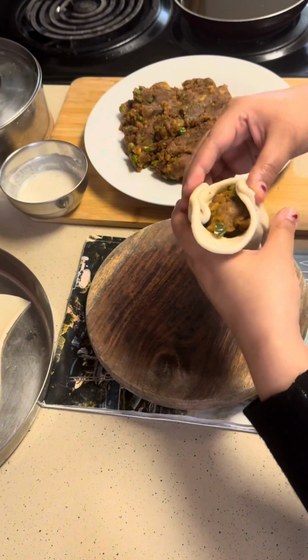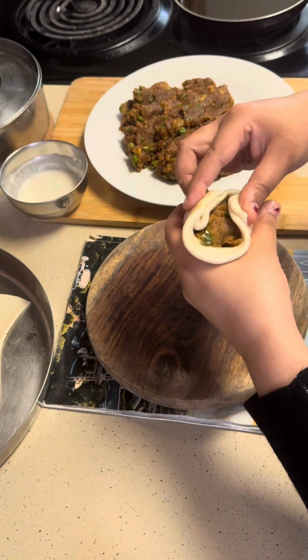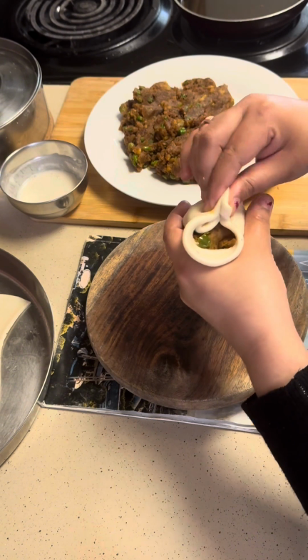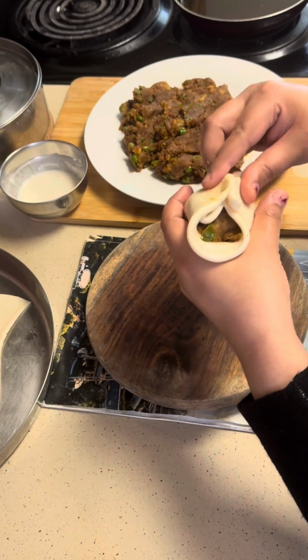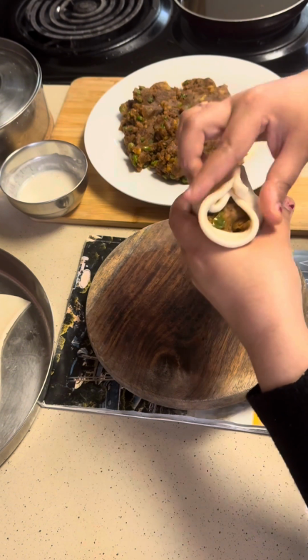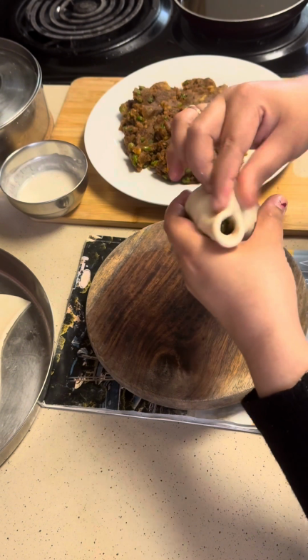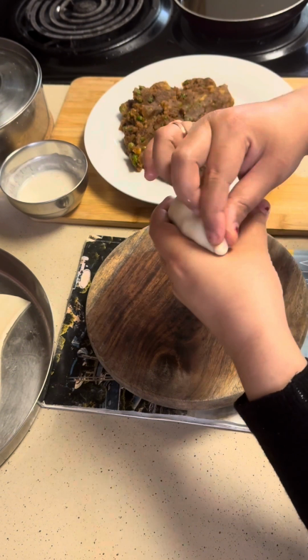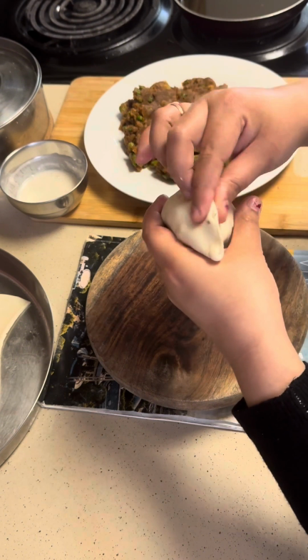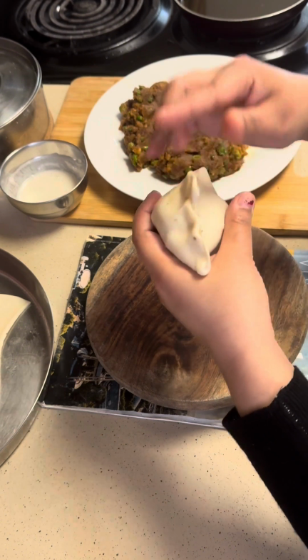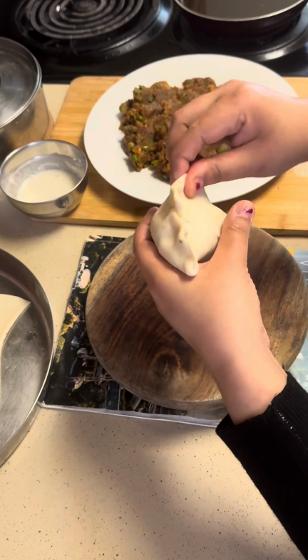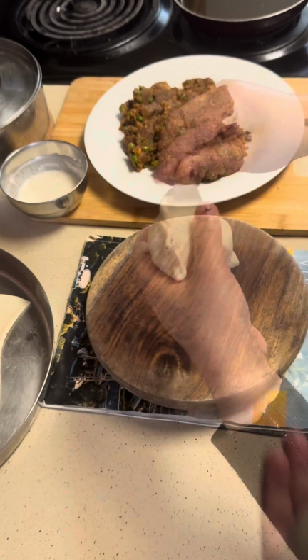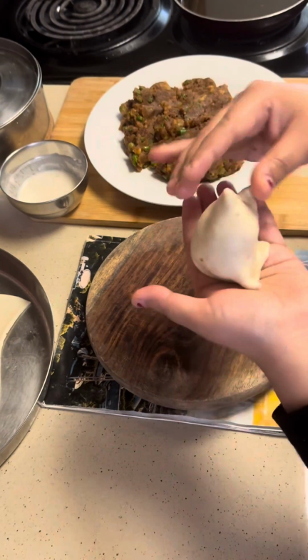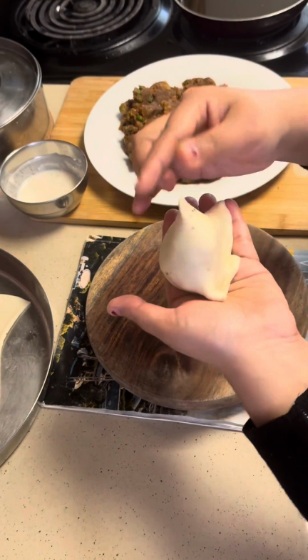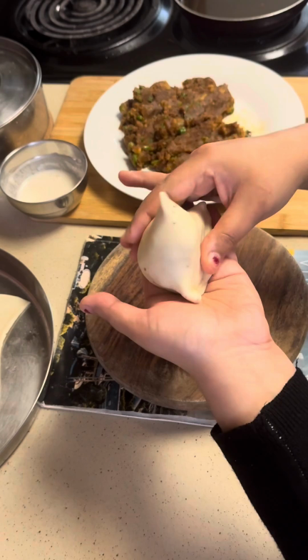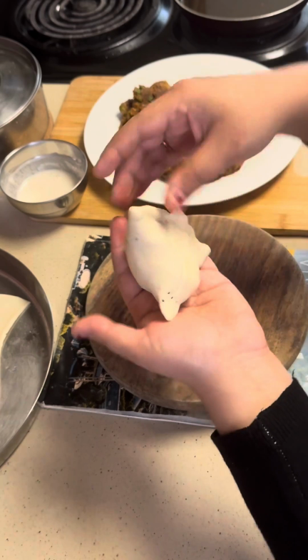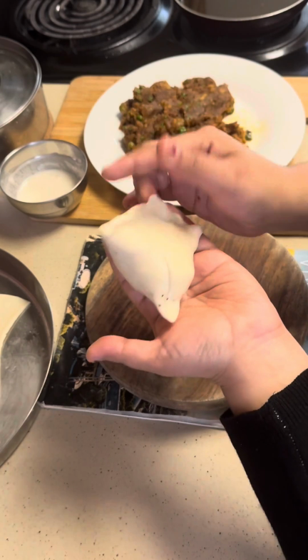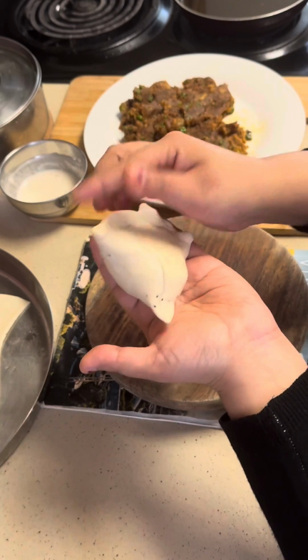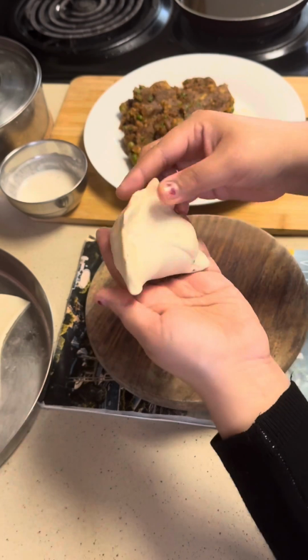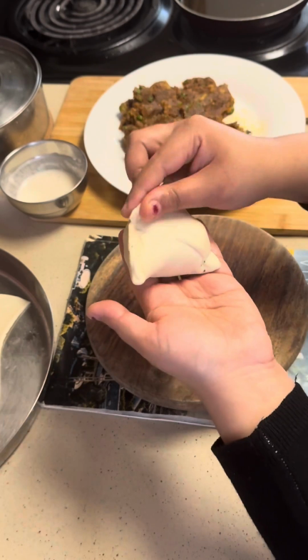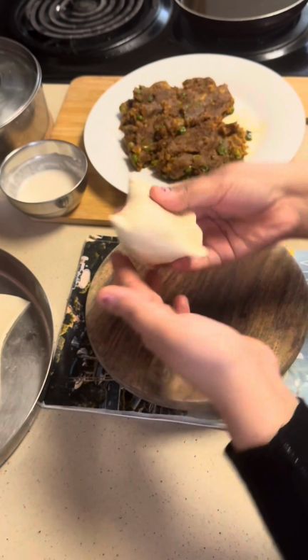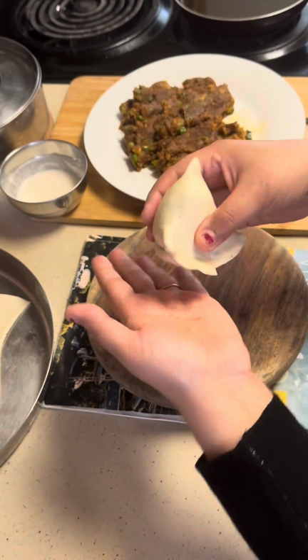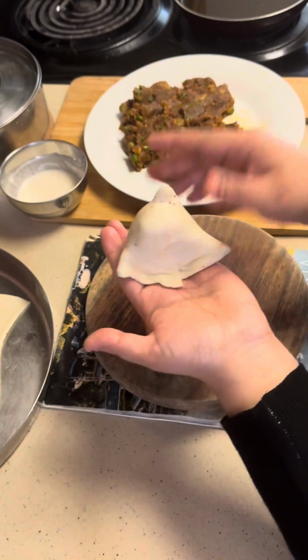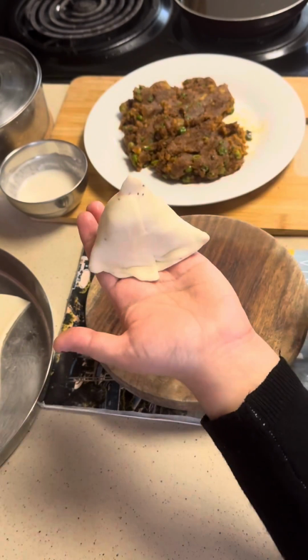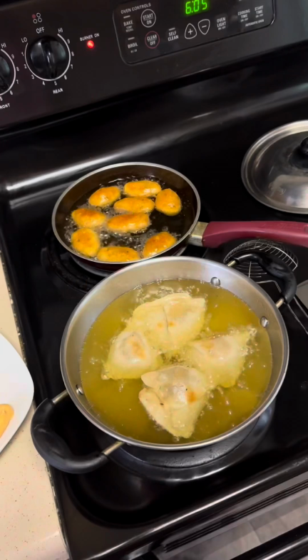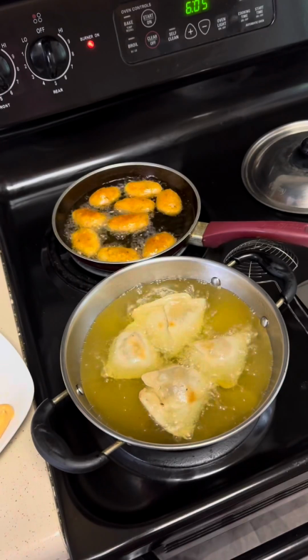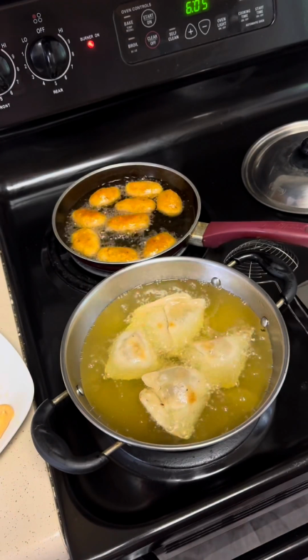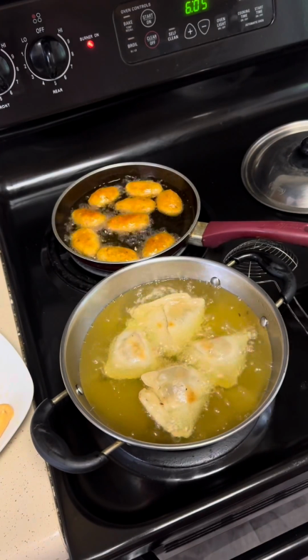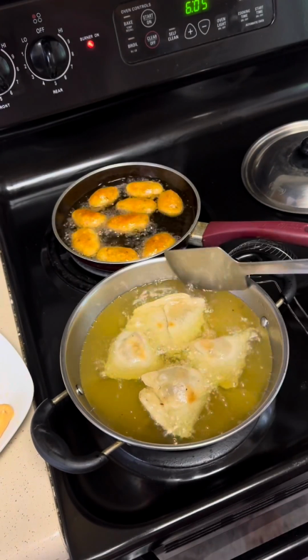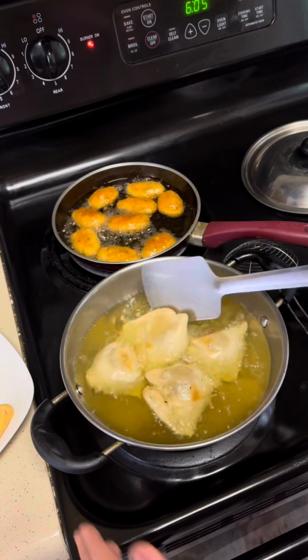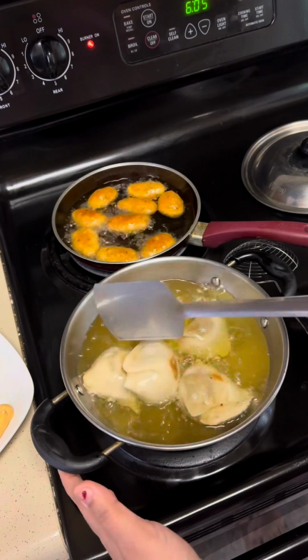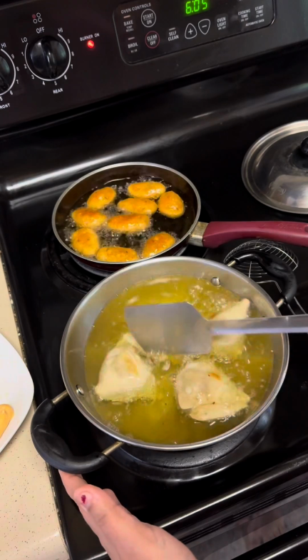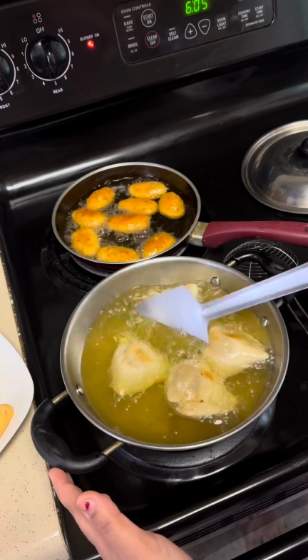I was just afraid whether I would be able to do it or not, but I think I have given it a good shape also. So this shape is okay? So I have started to fry it also.